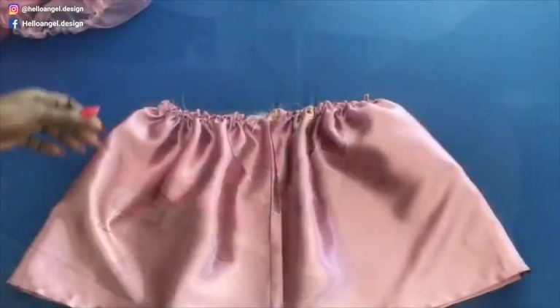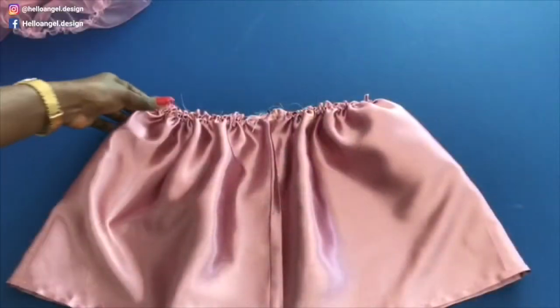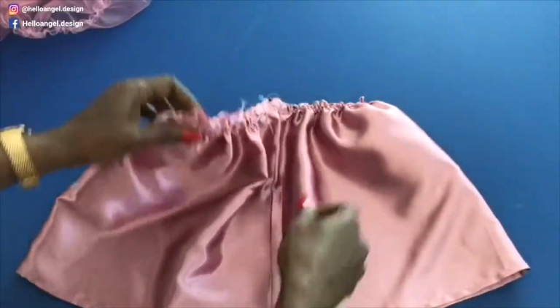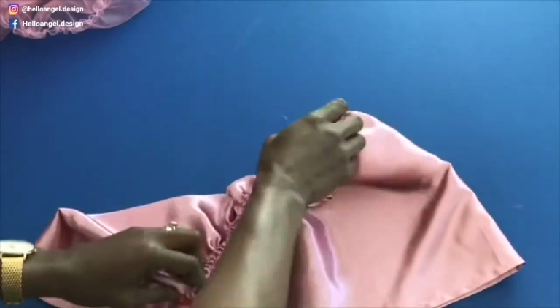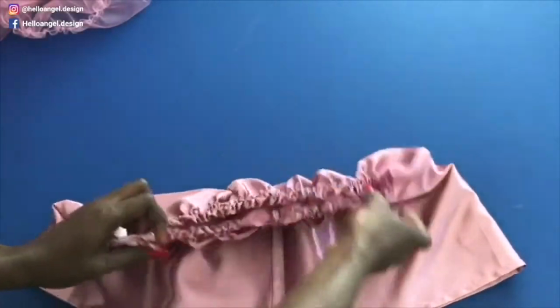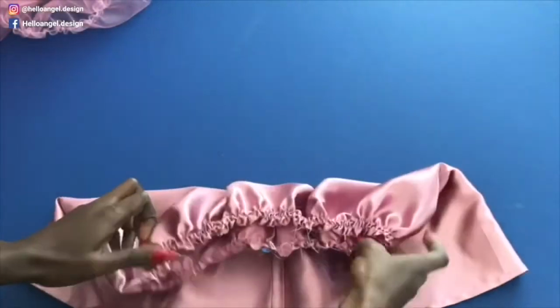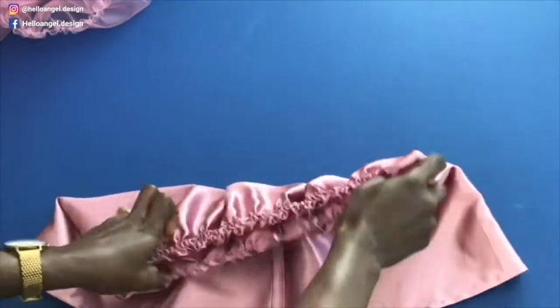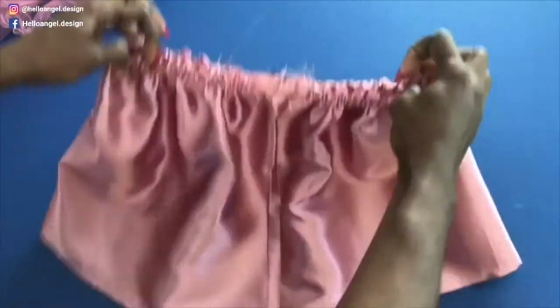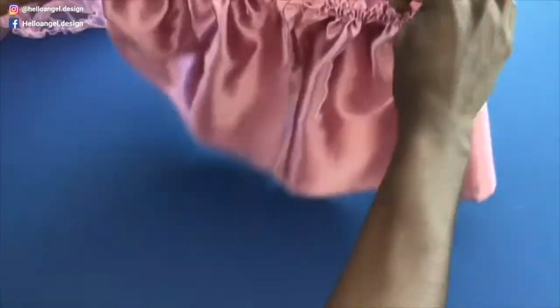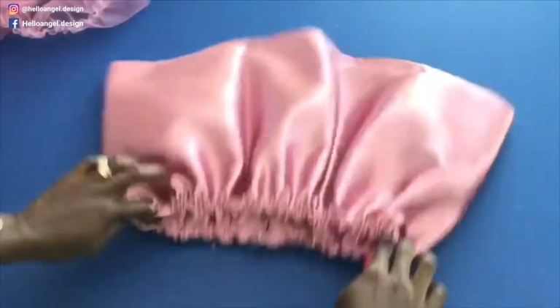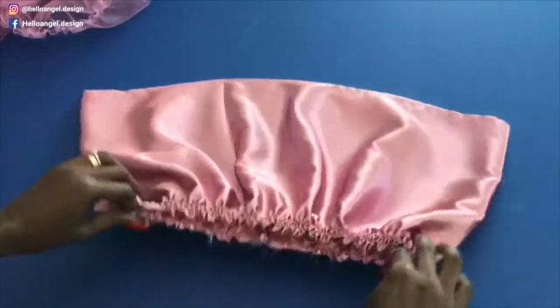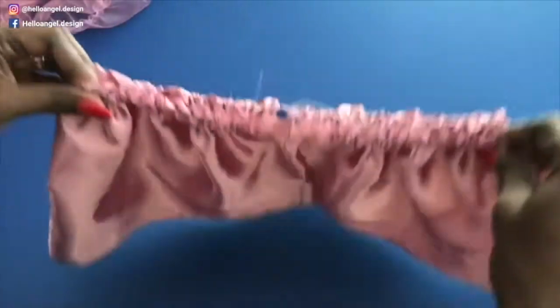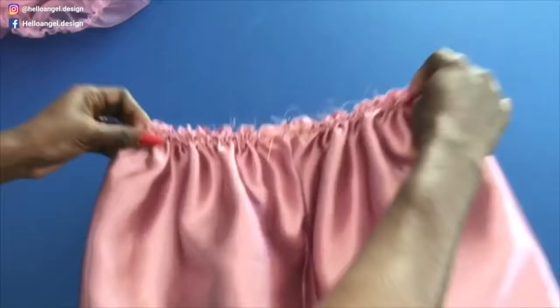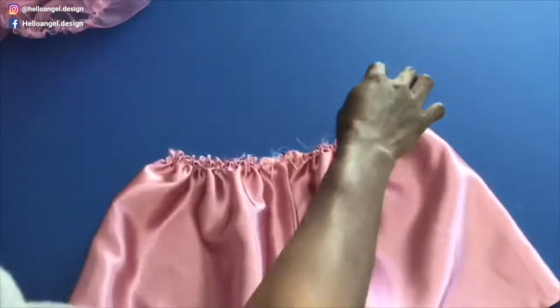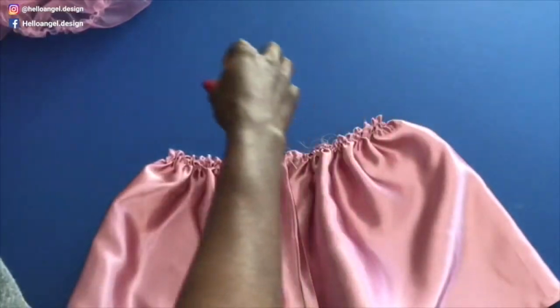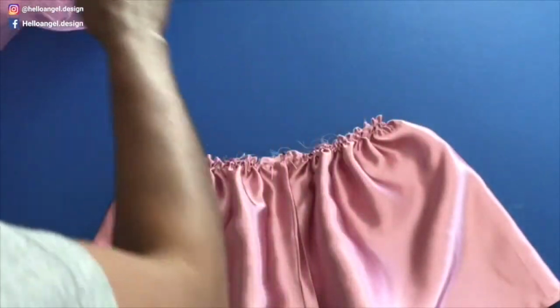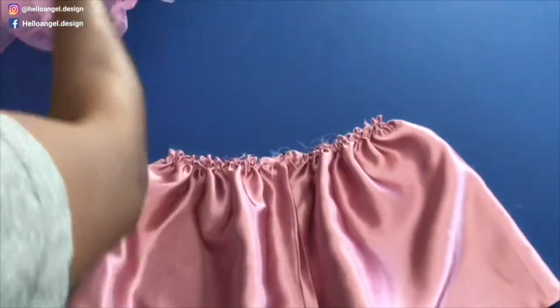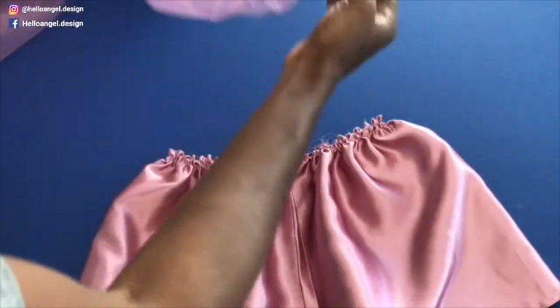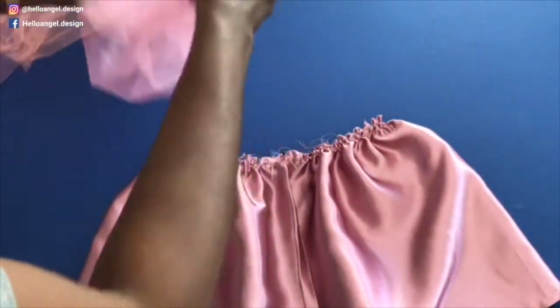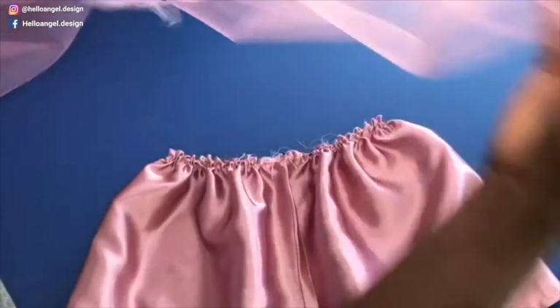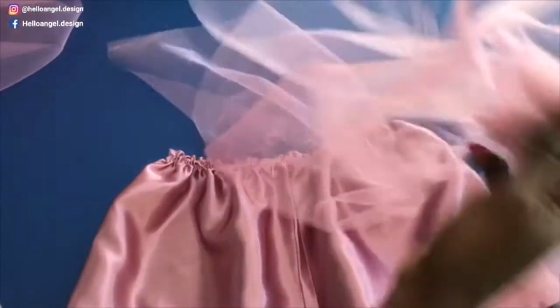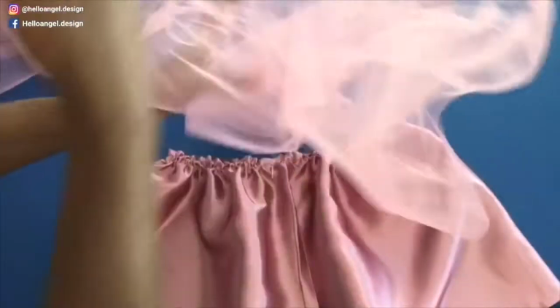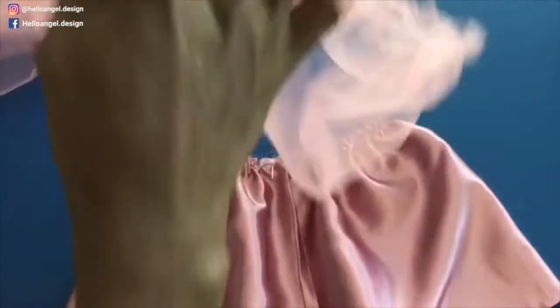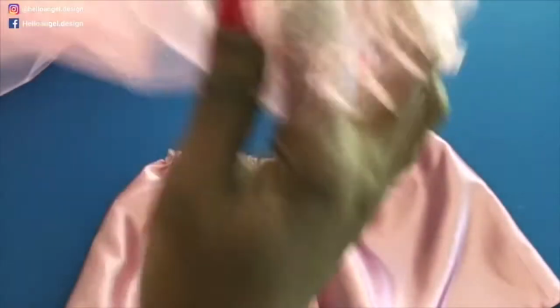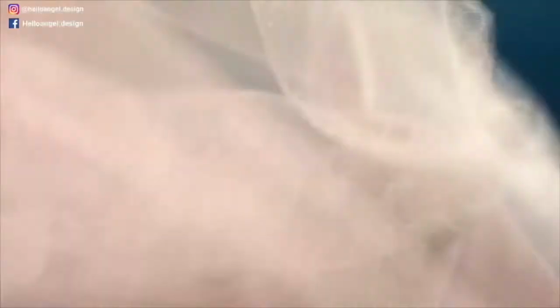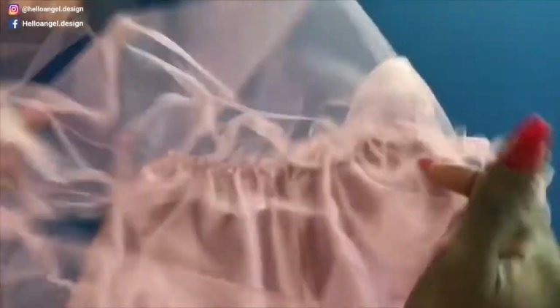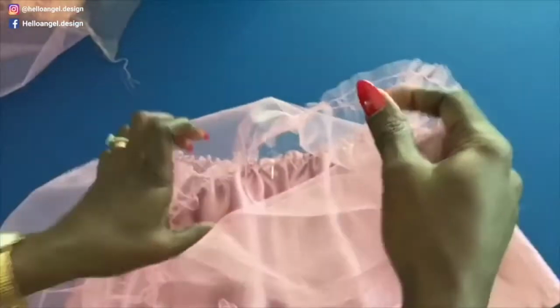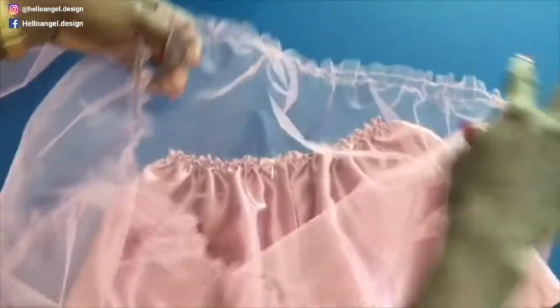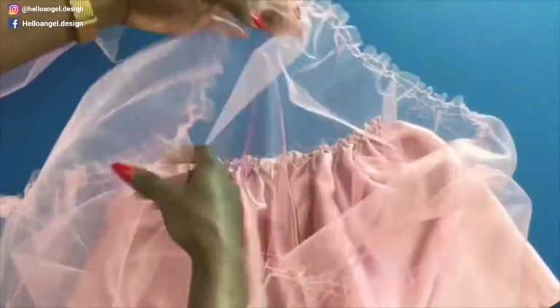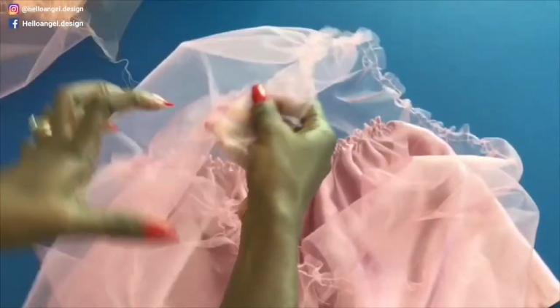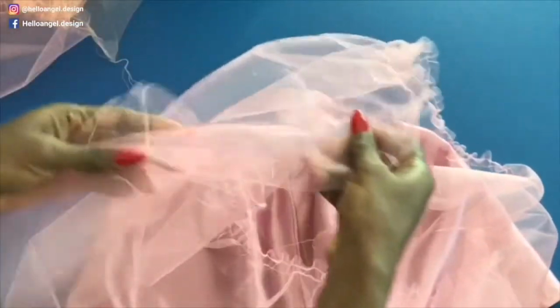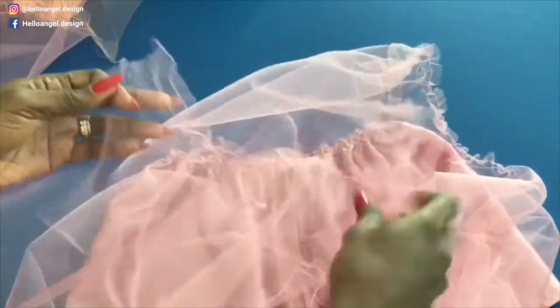I have gathered my lining — this is how it looks. I will now take one of the tulle fabrics and do the same thing: gather it all around.